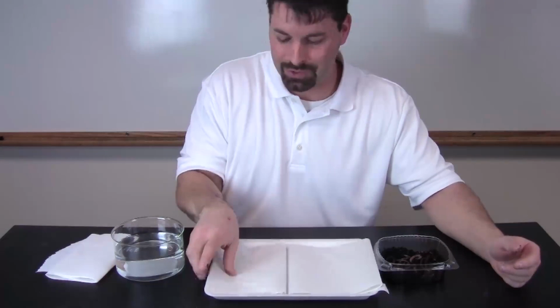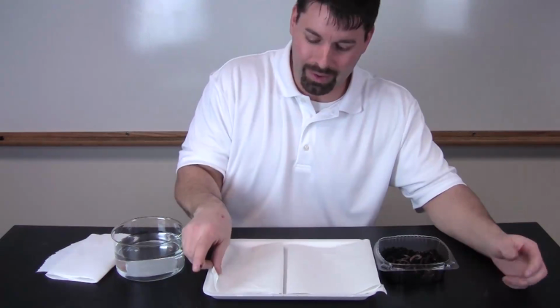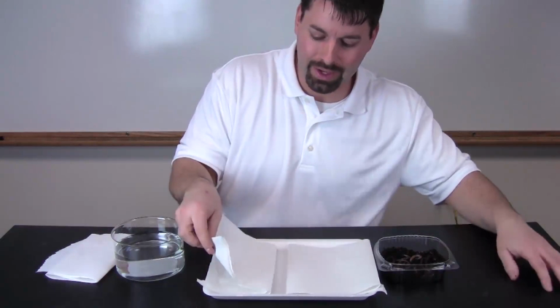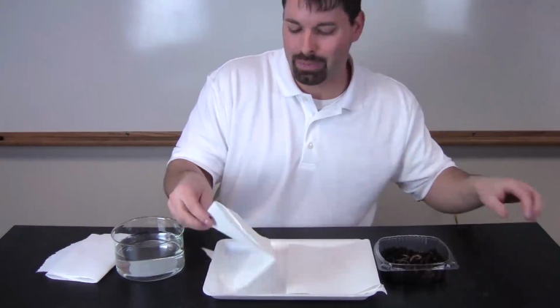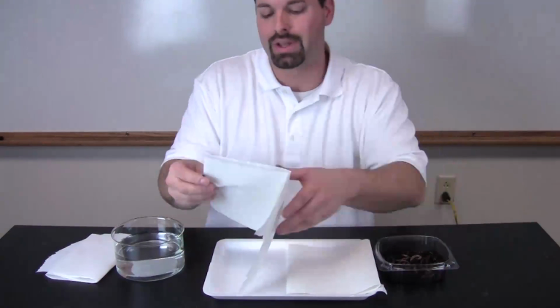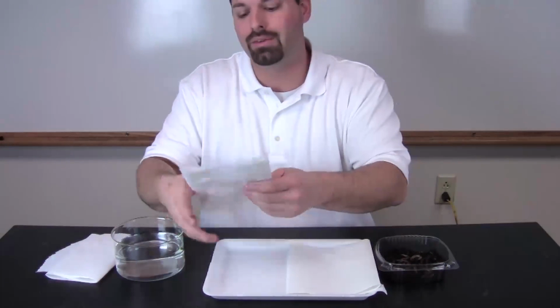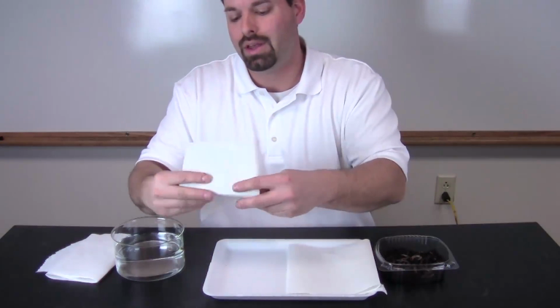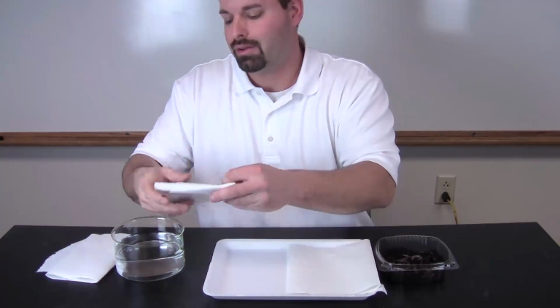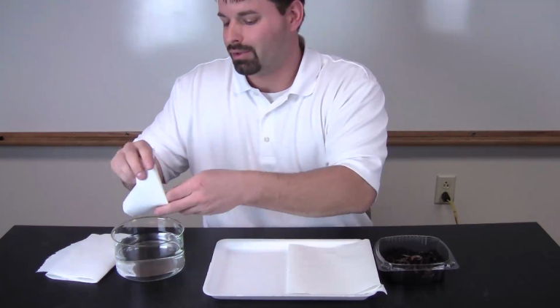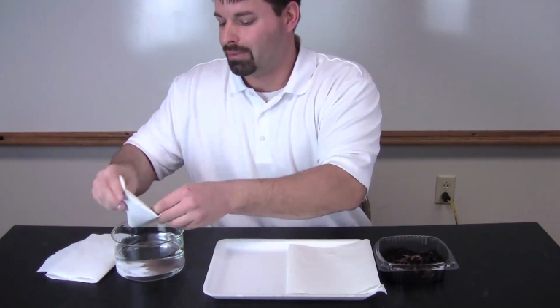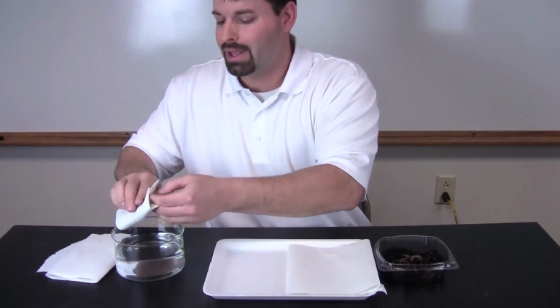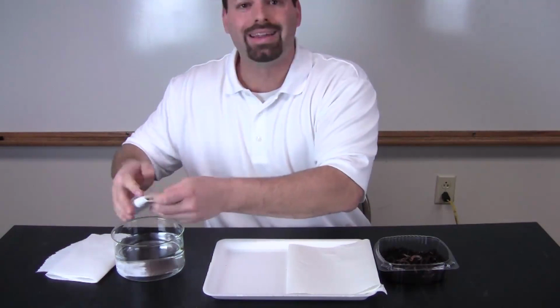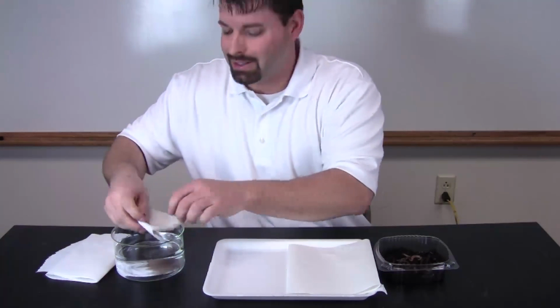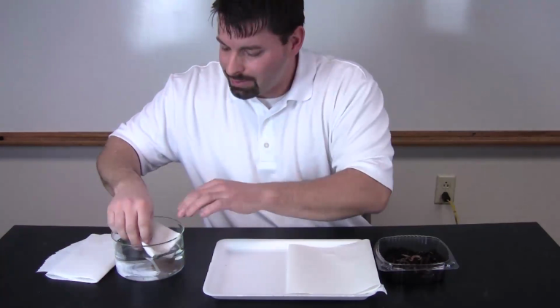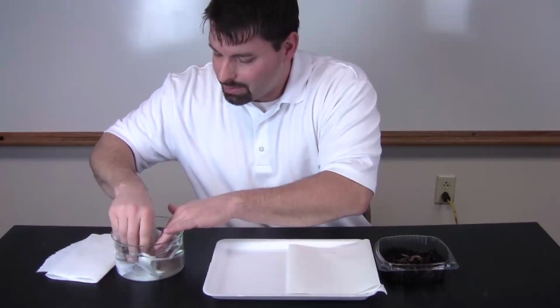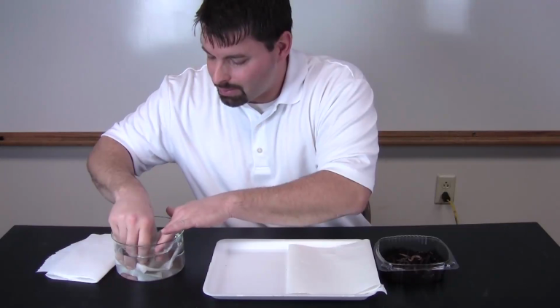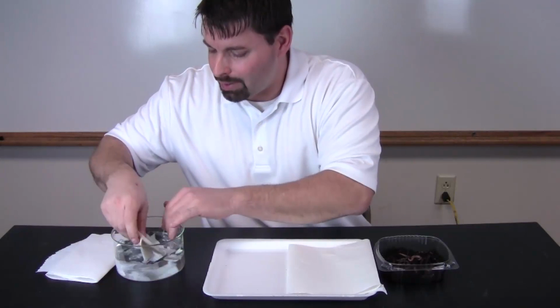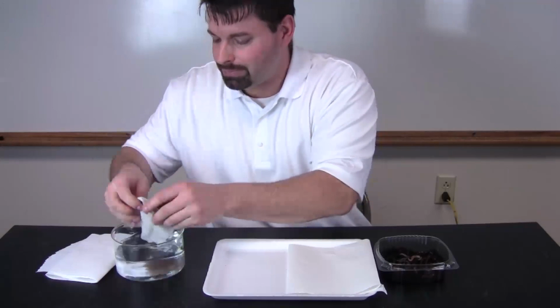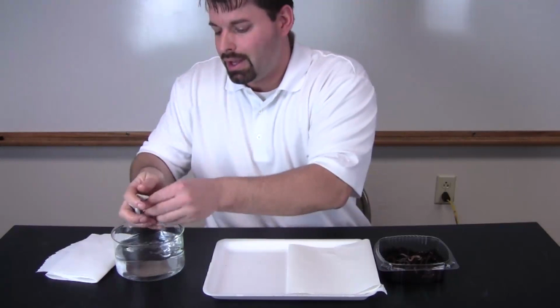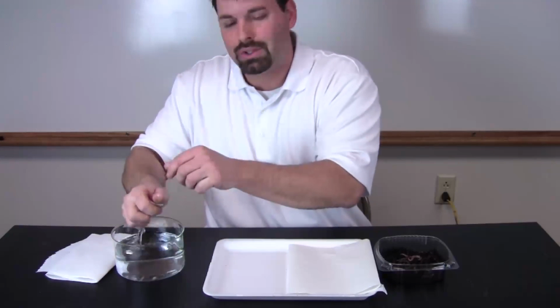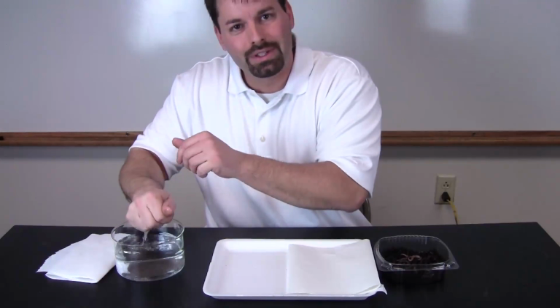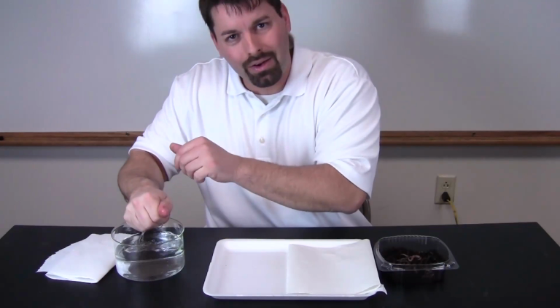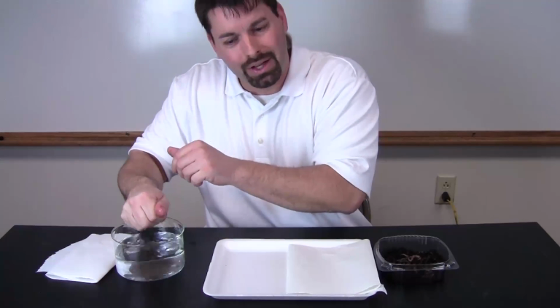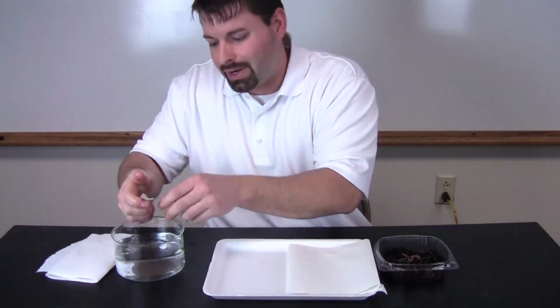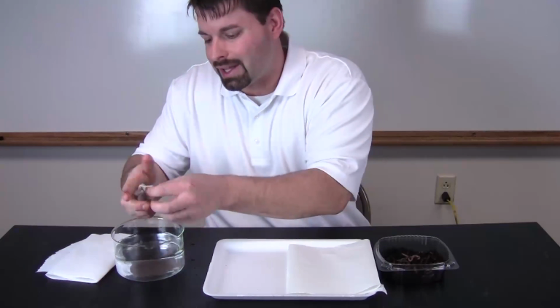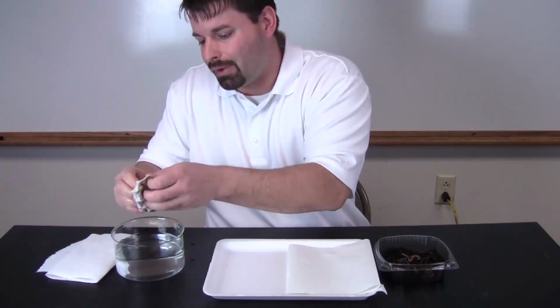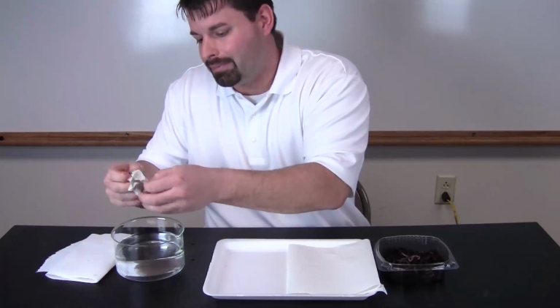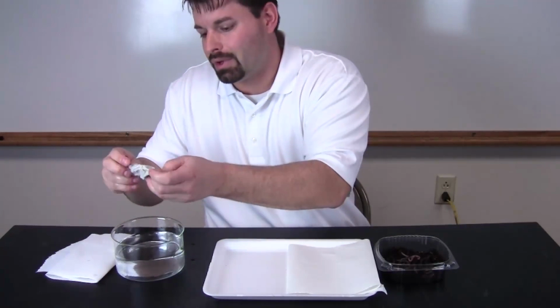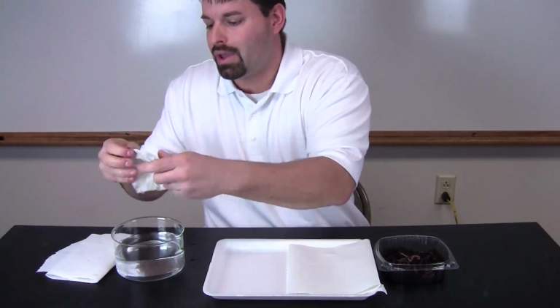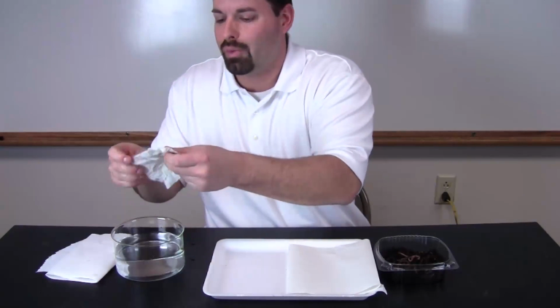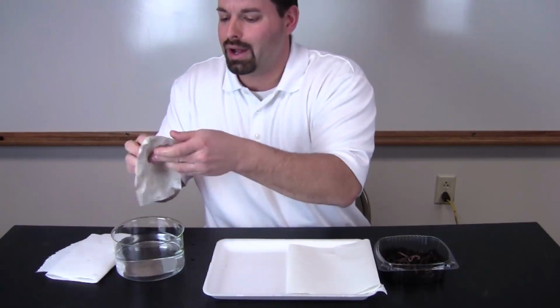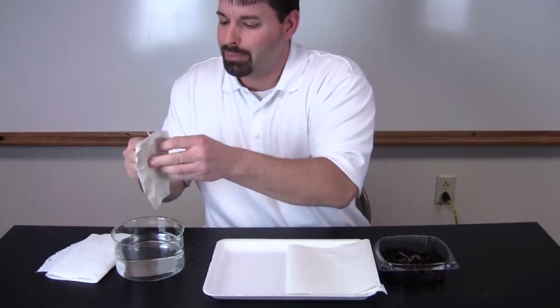So I am going to take this paper towel, fold it up, and dunk it into the water. Squeeze it out because I don't want it sopping wet. Open it up.